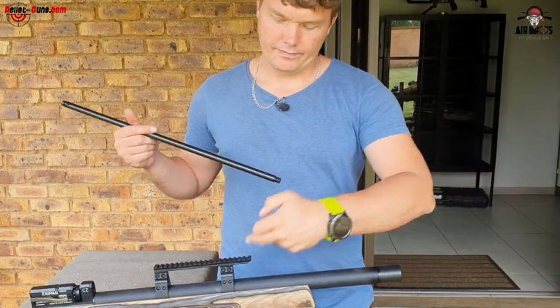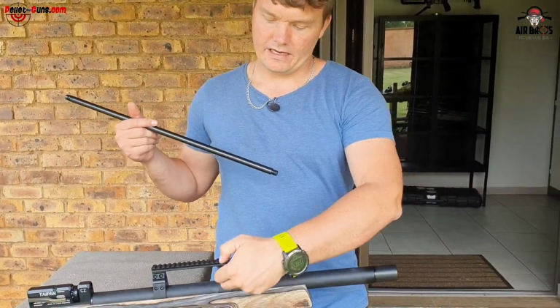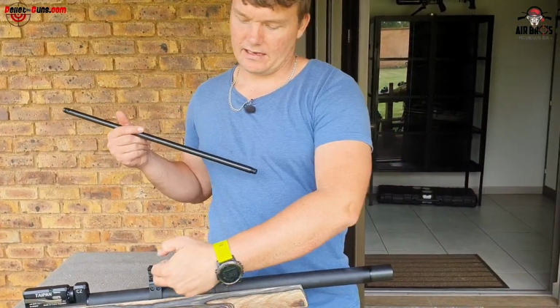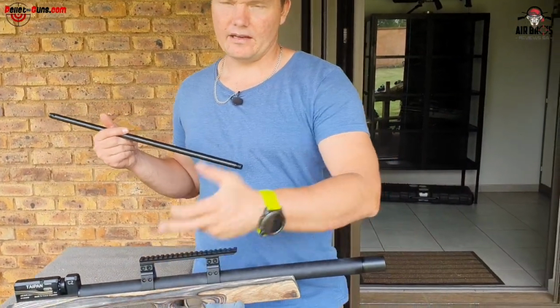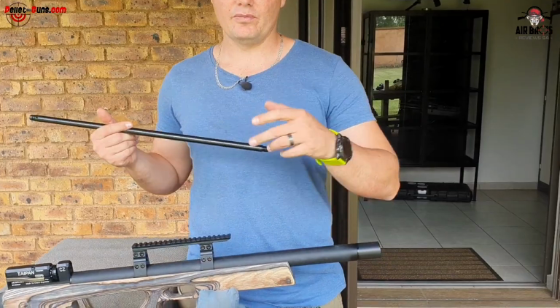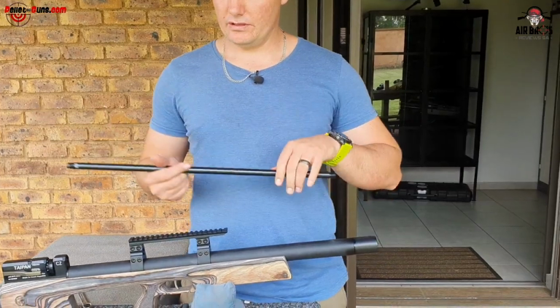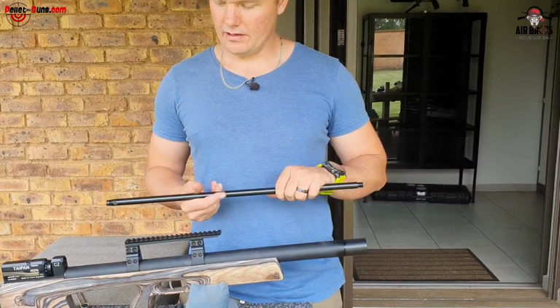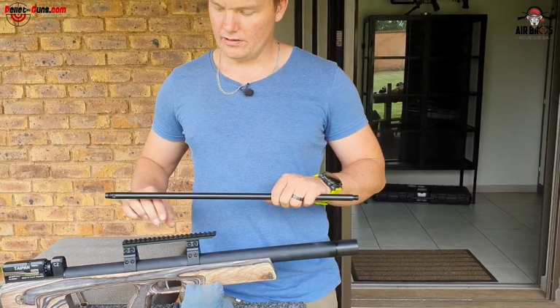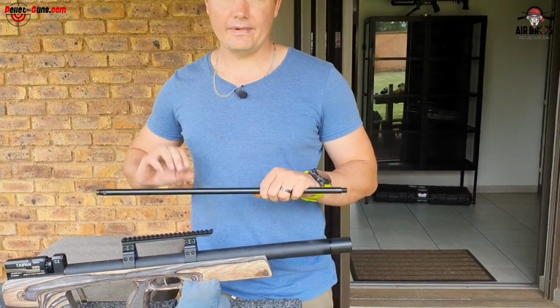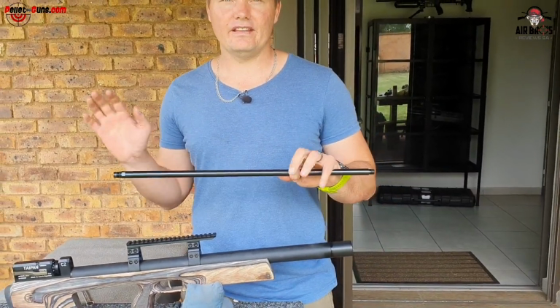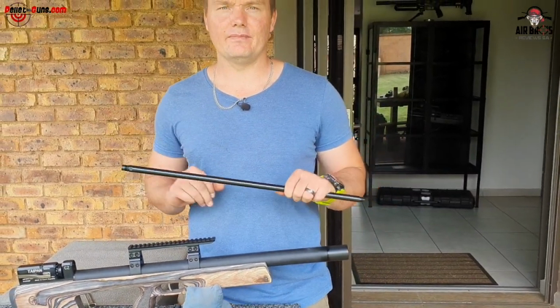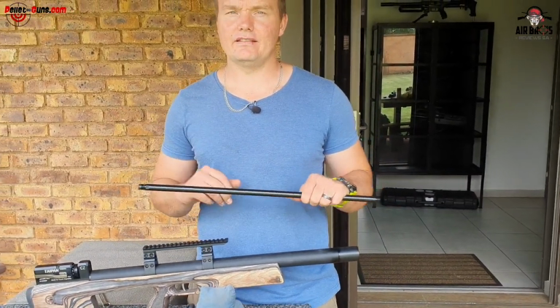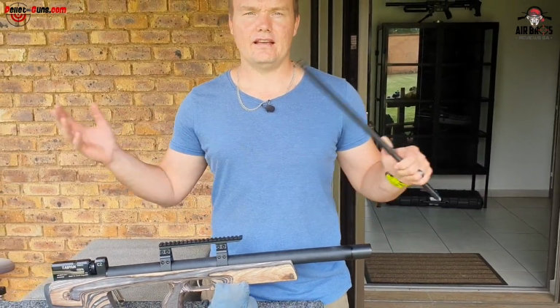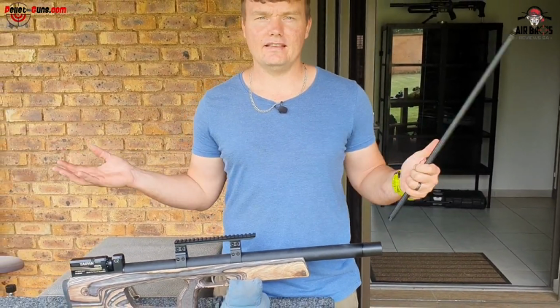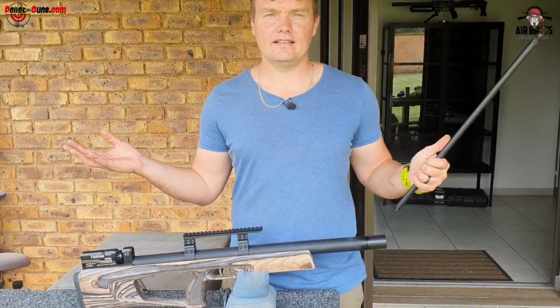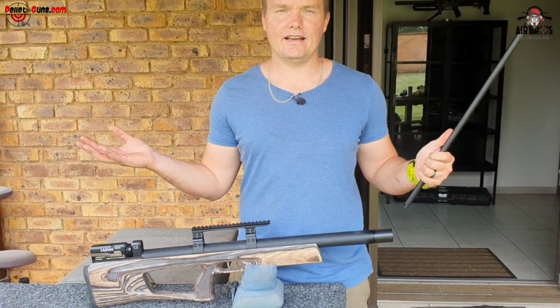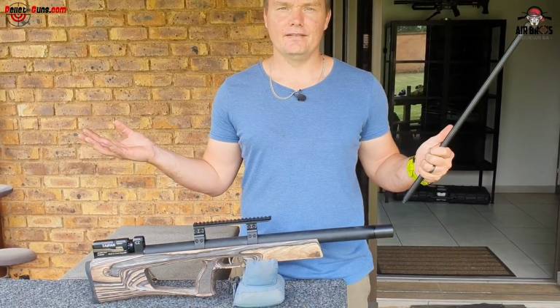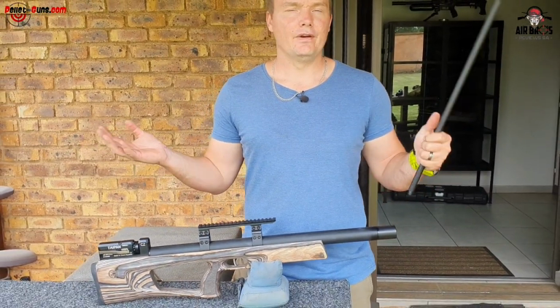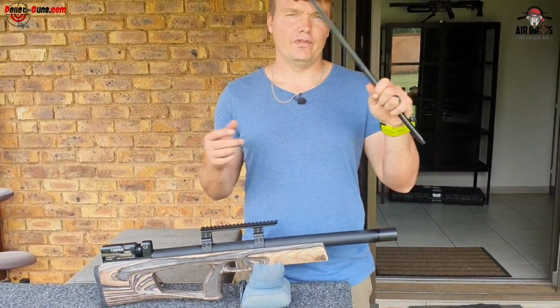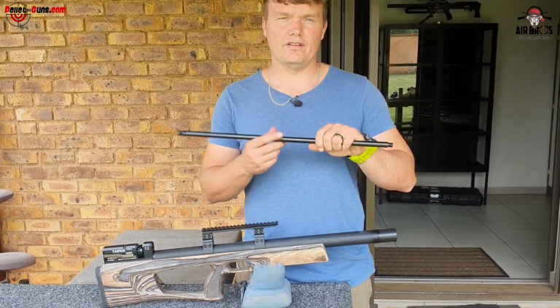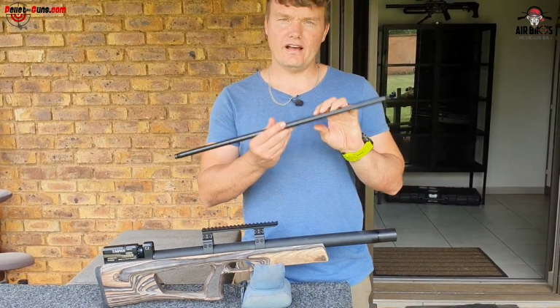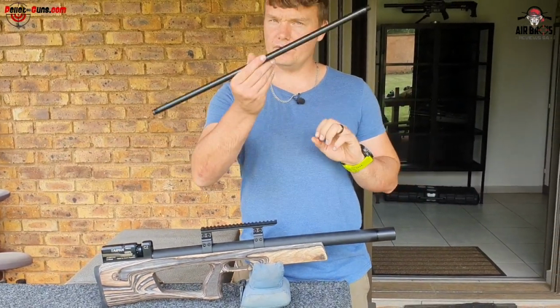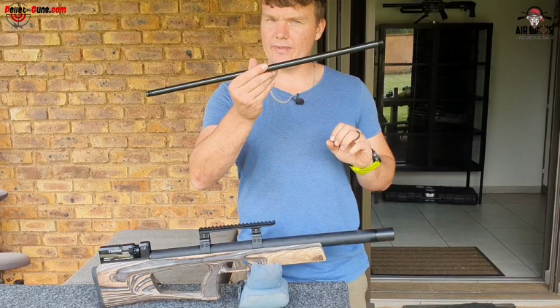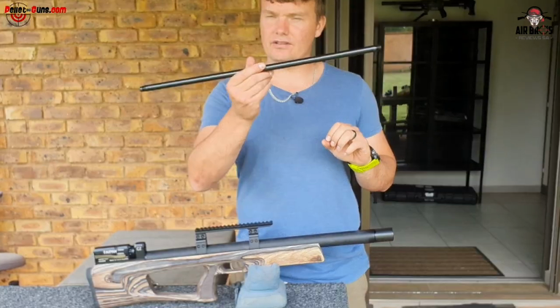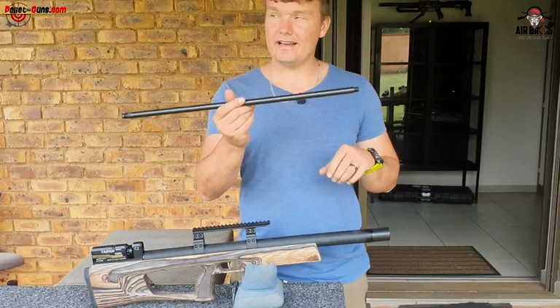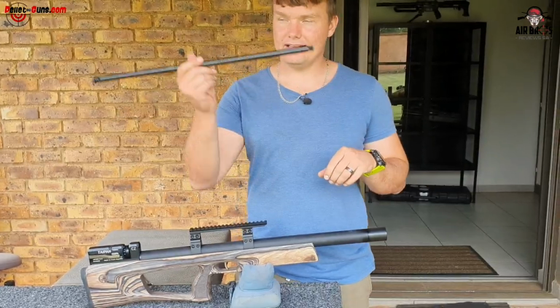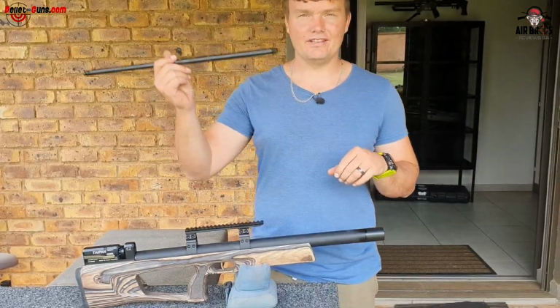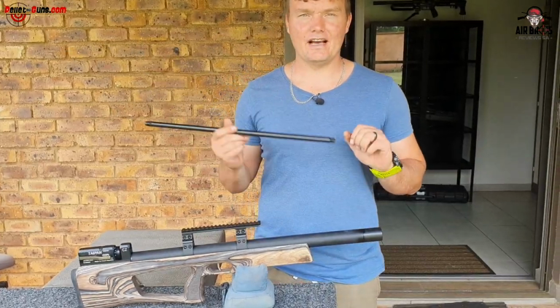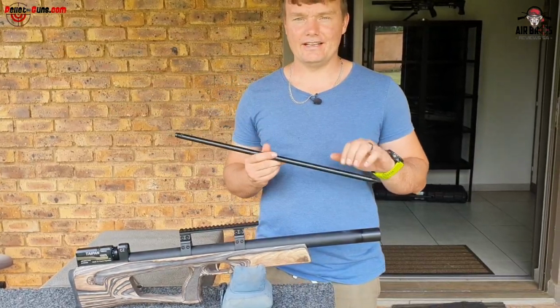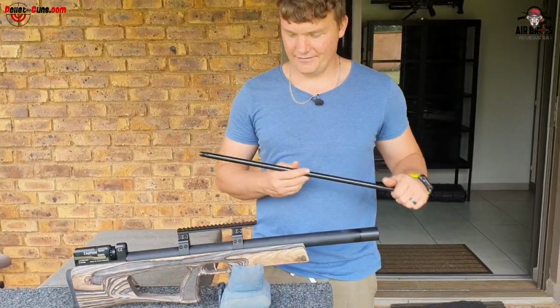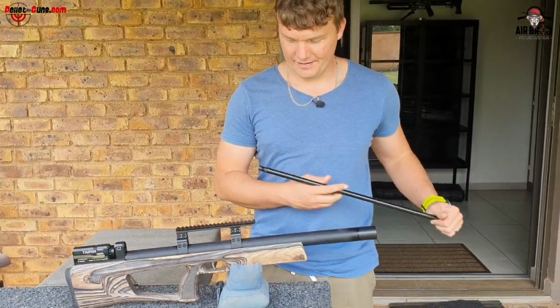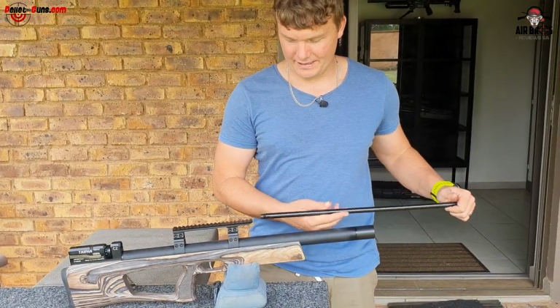Tighten up your bolts to hold everything in place - as easy as that. We've got the 500mm barrel today, let's go see how it does at 50 meters.